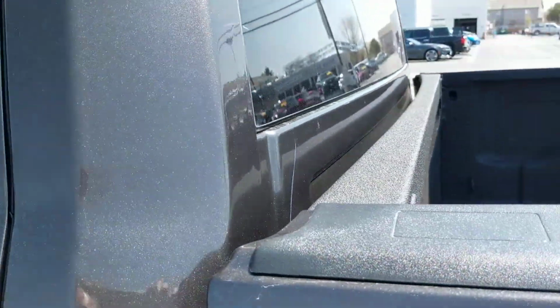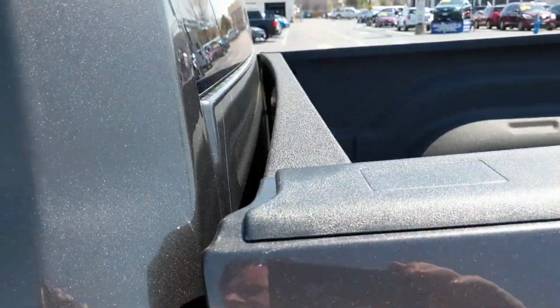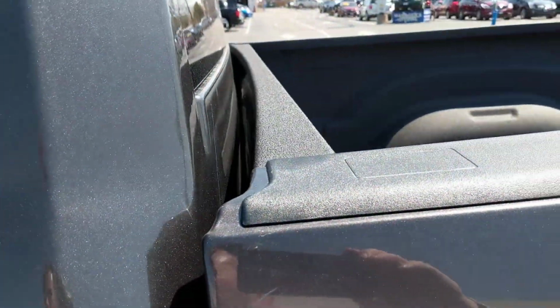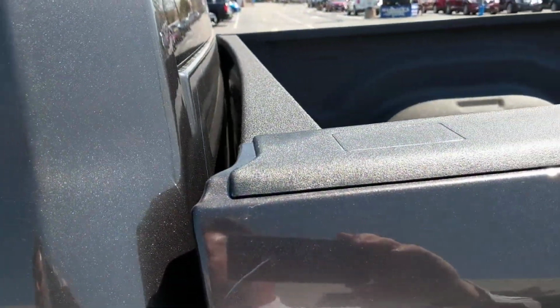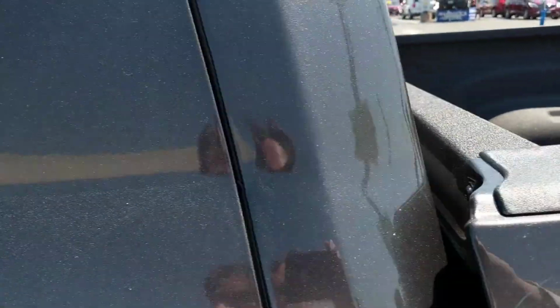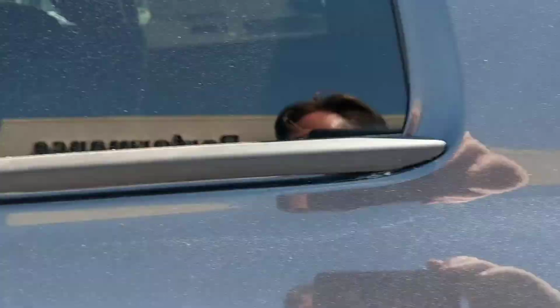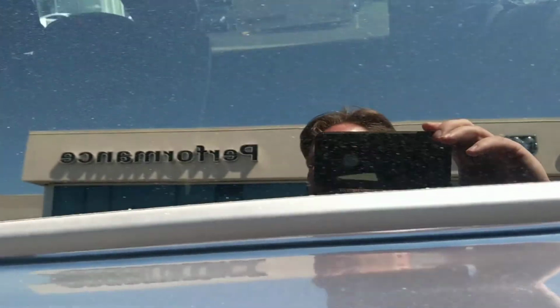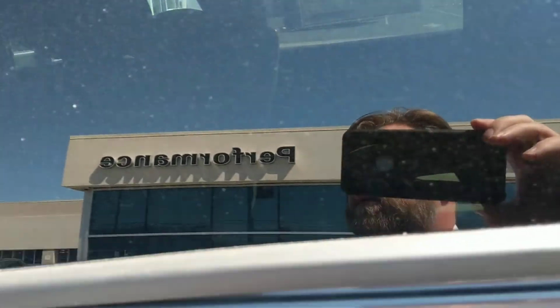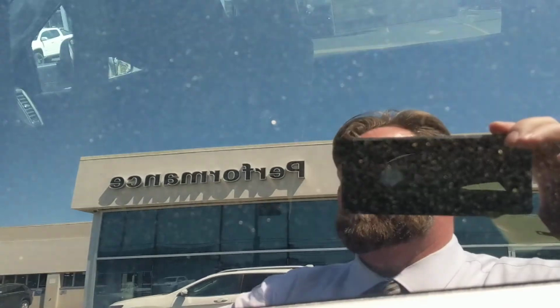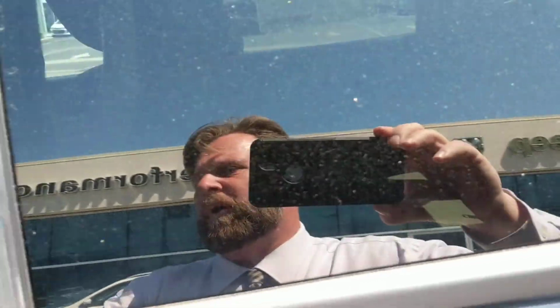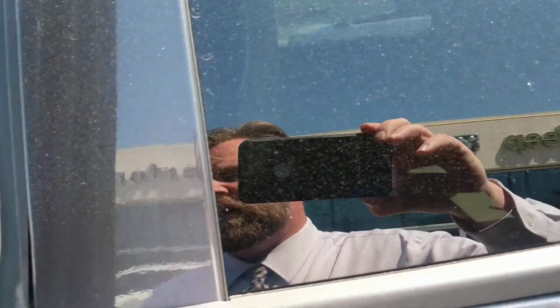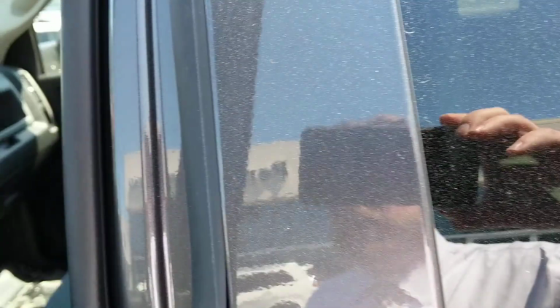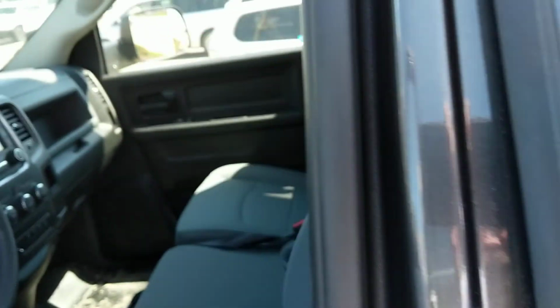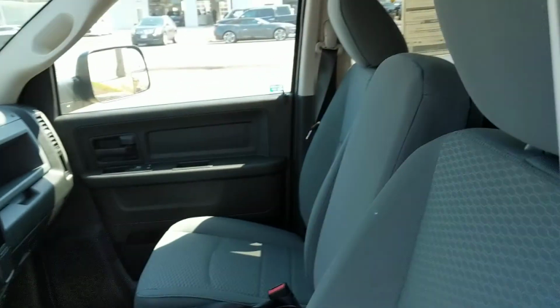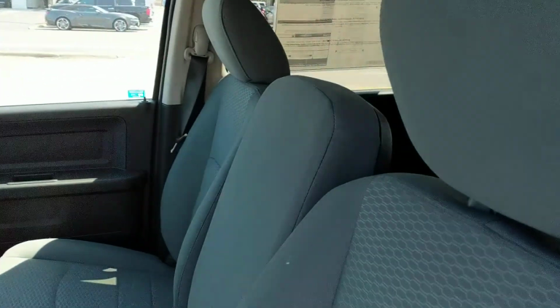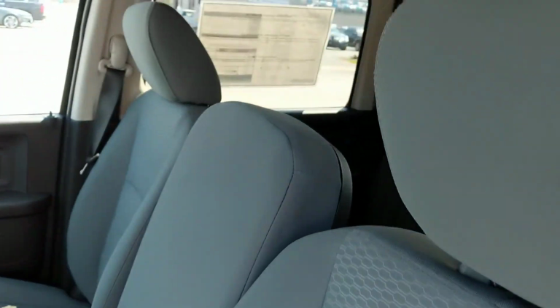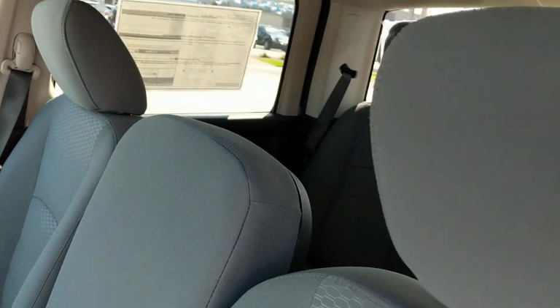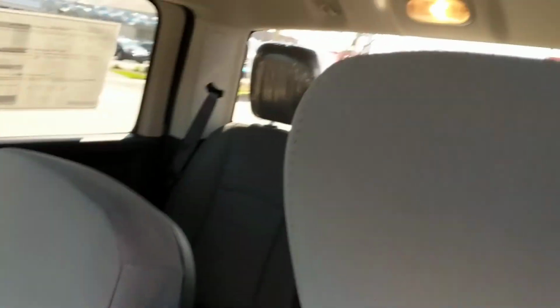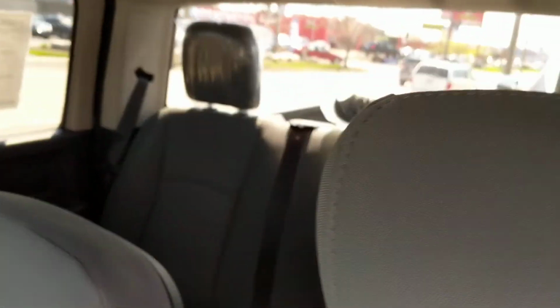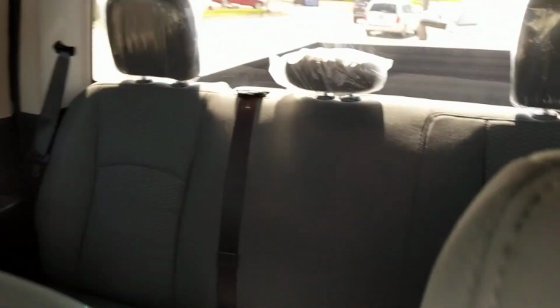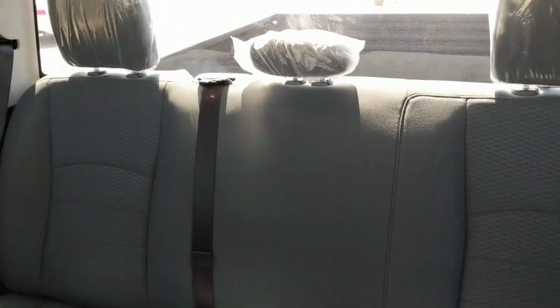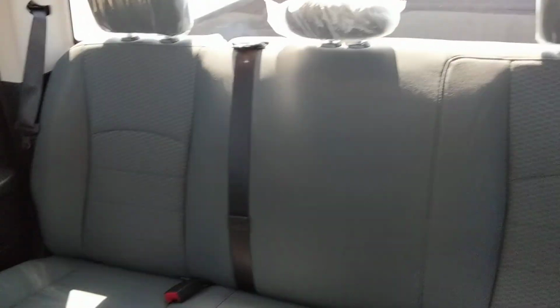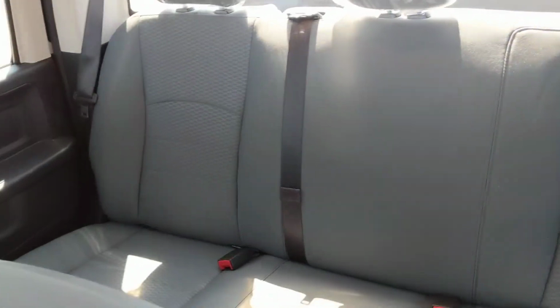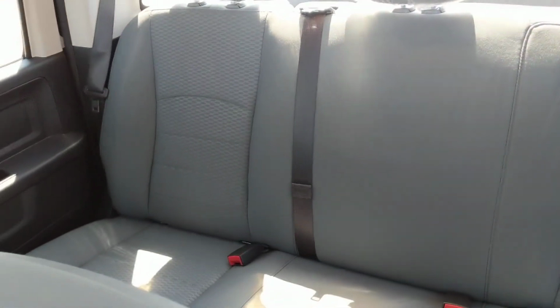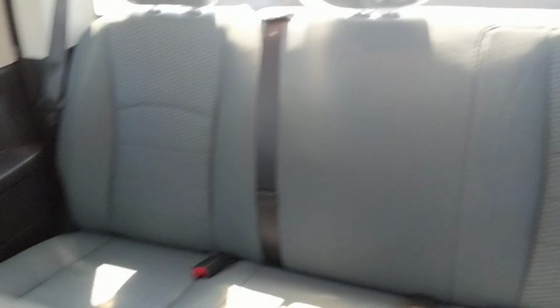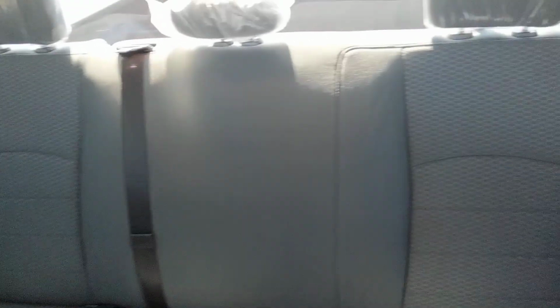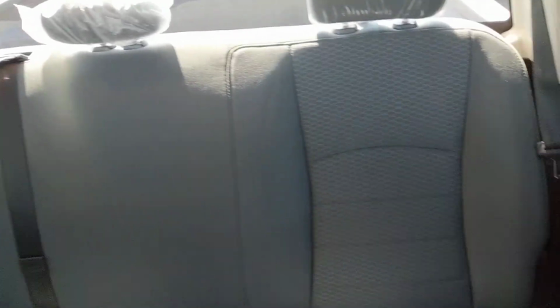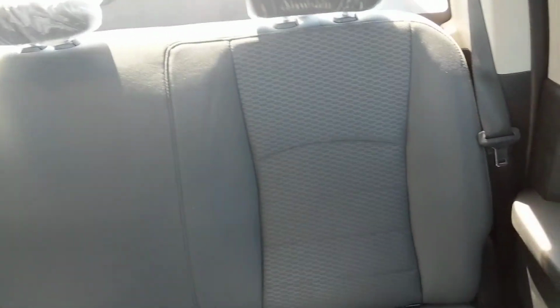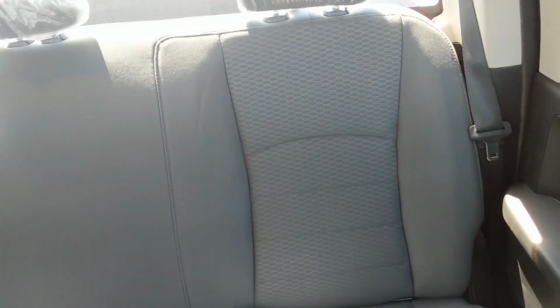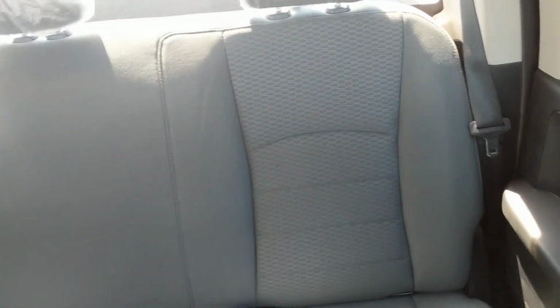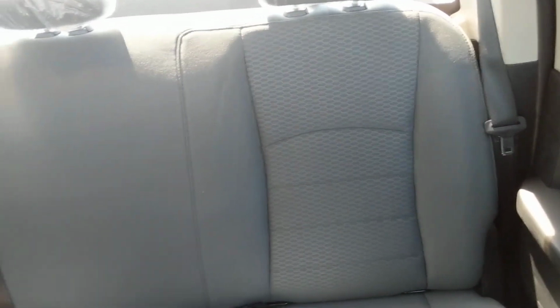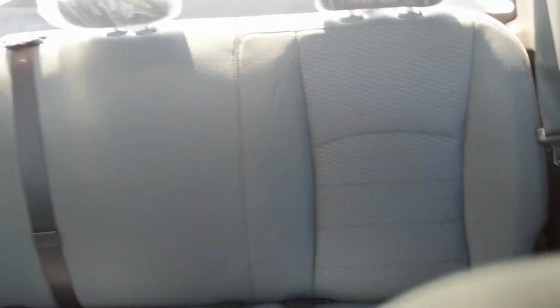If you've not been in one of our crew cab trucks, you do have a nice extra space in the back. If you carry a crew or family with you, there's lots of space for folks in the back.